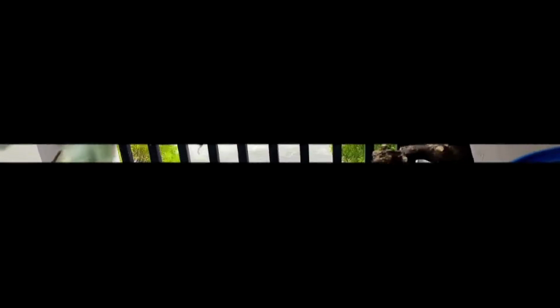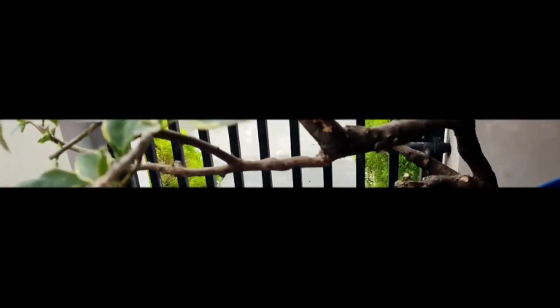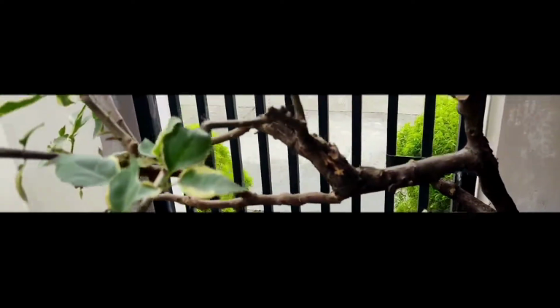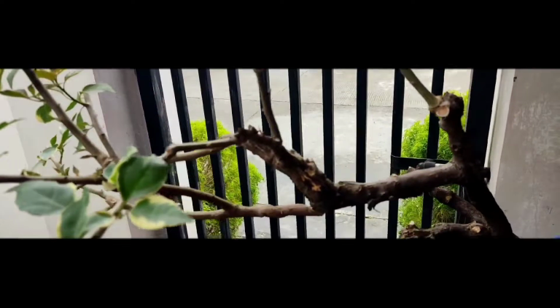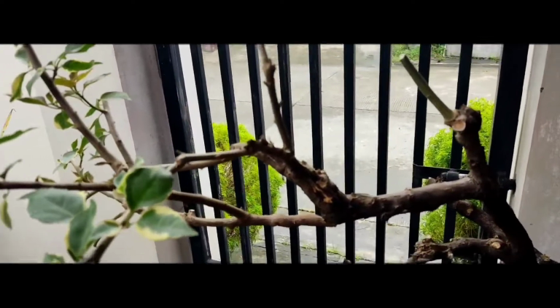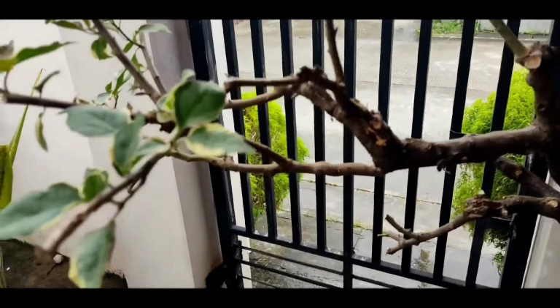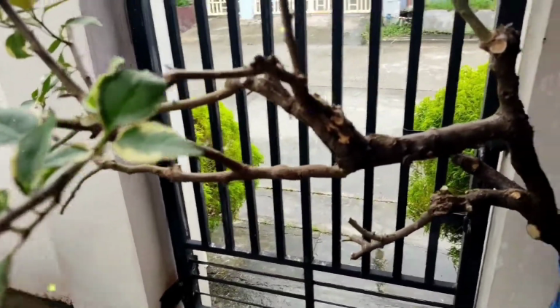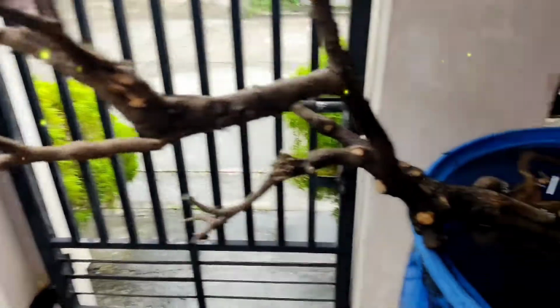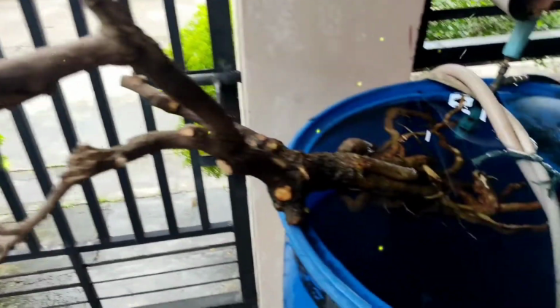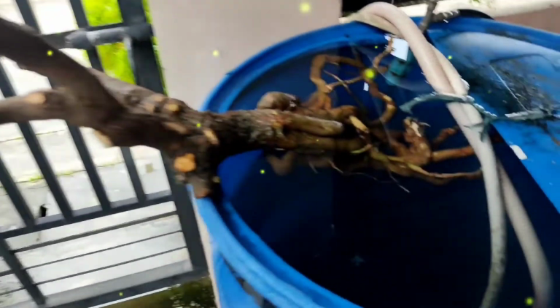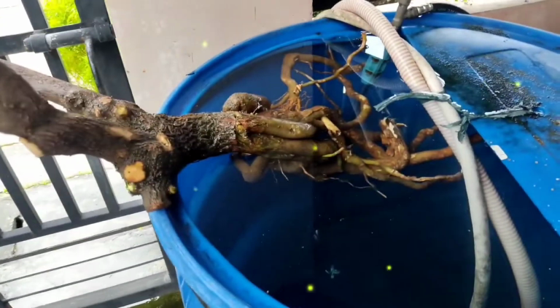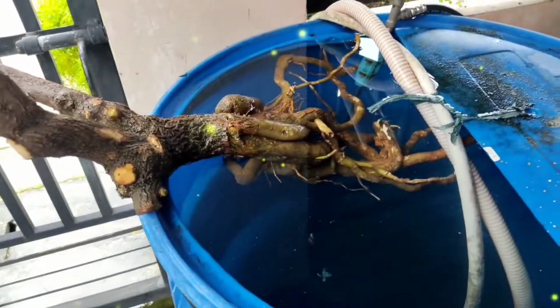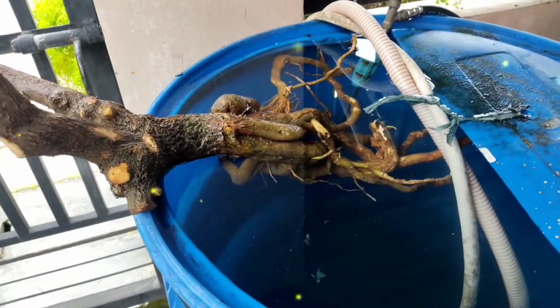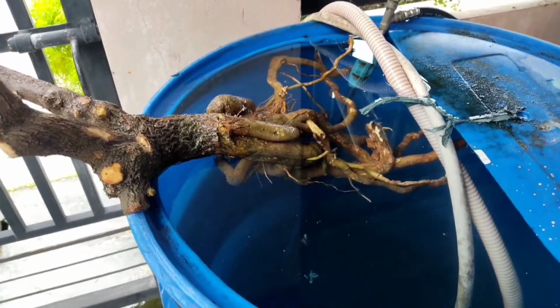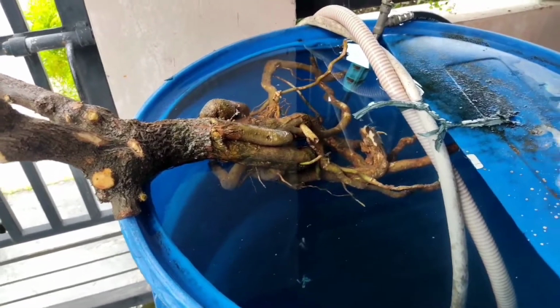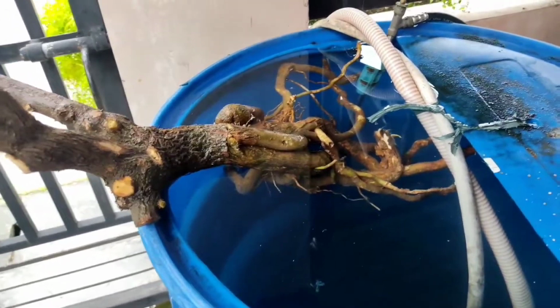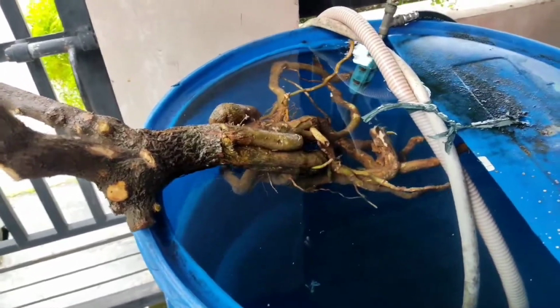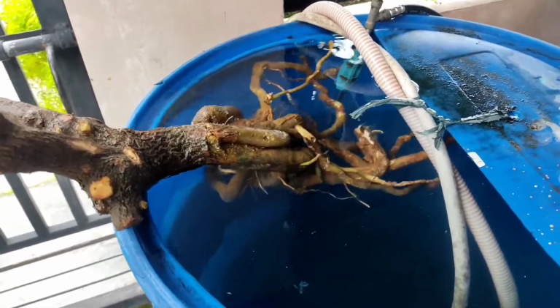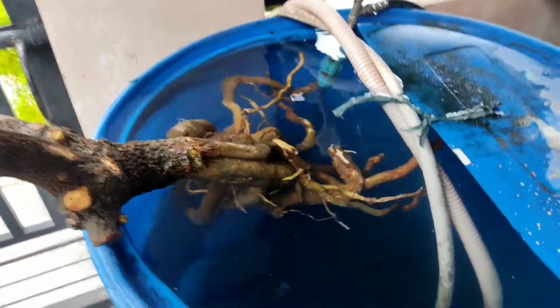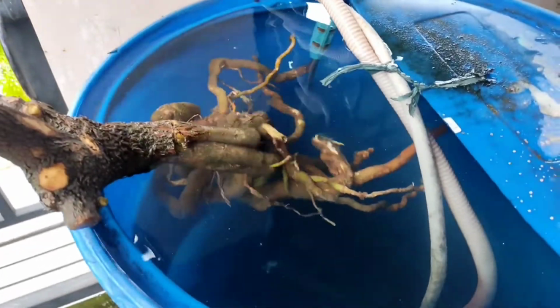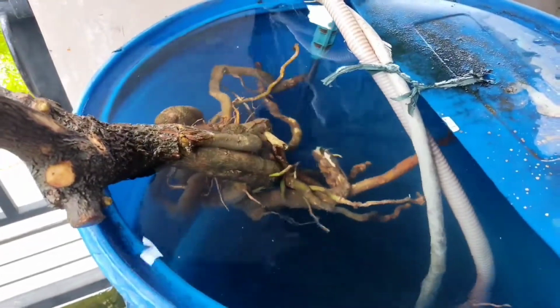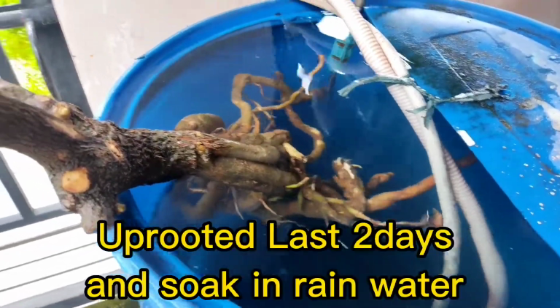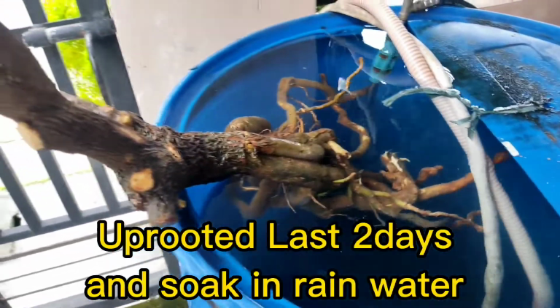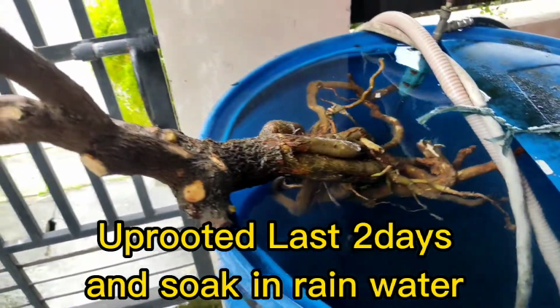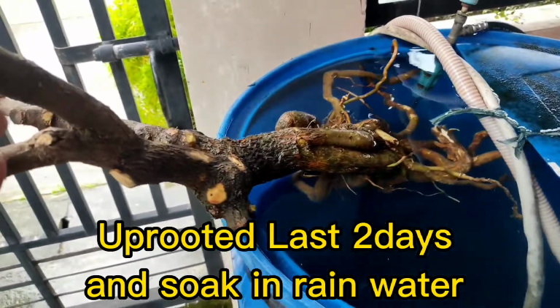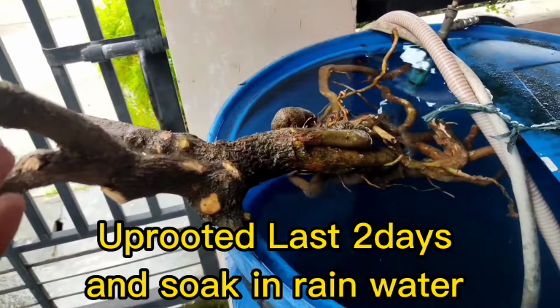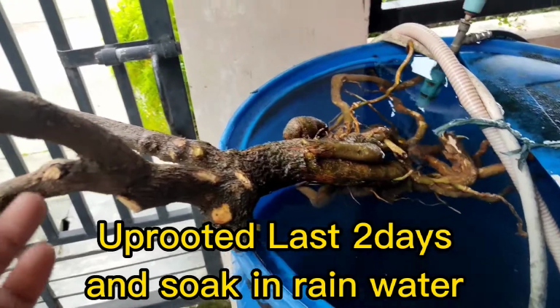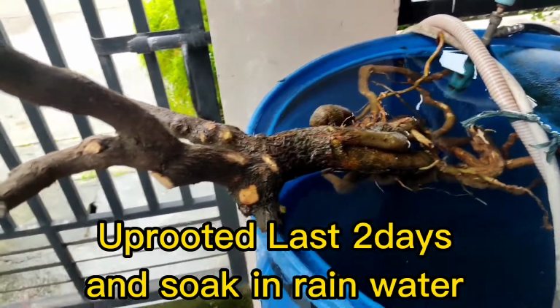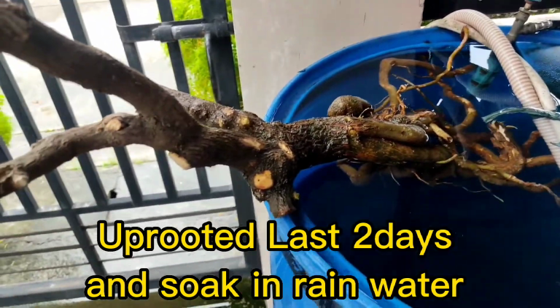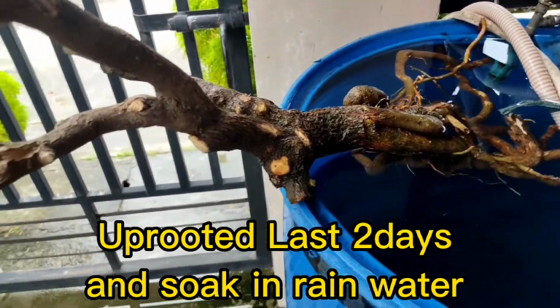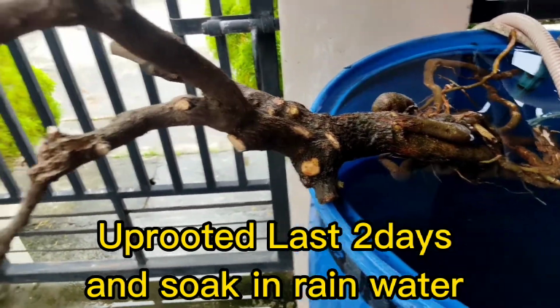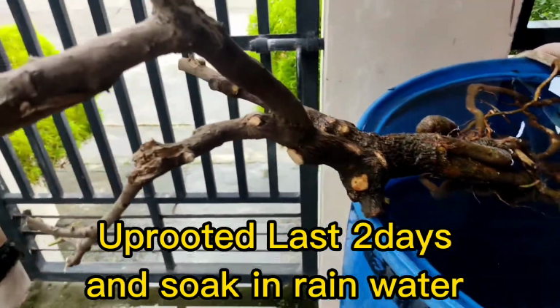Good day again and welcome to our channel, this is Green Thumb Fellow Fans. In today's video I'm going to show you how I repot or replant this uprooted bougainvillea. This bougainvillea has been uprooted two days ago.